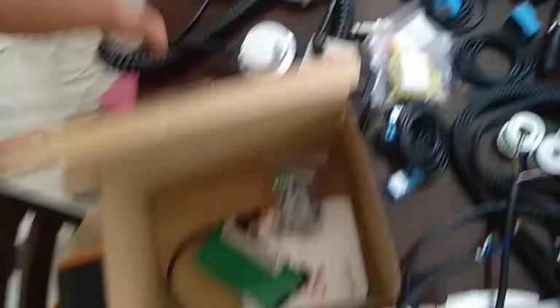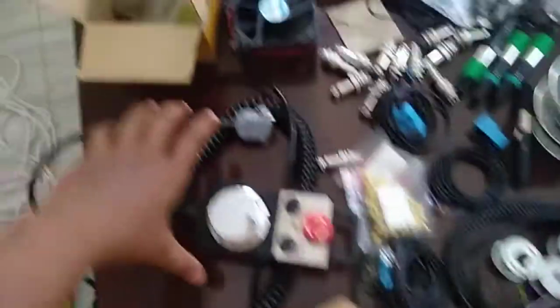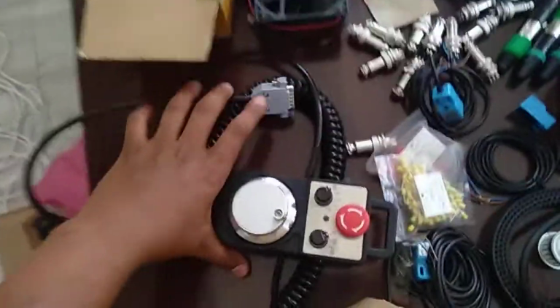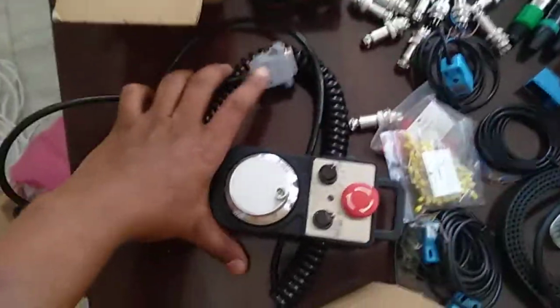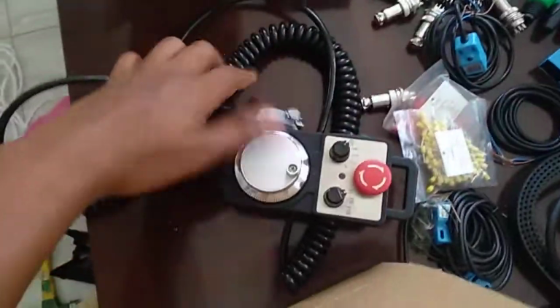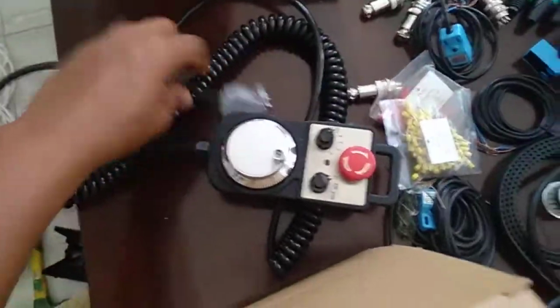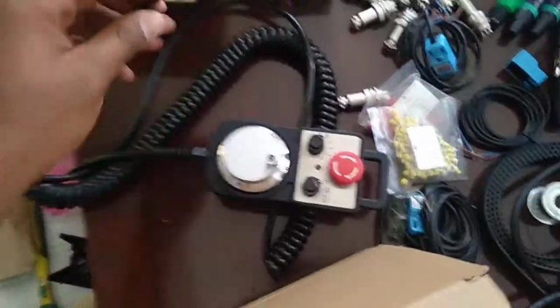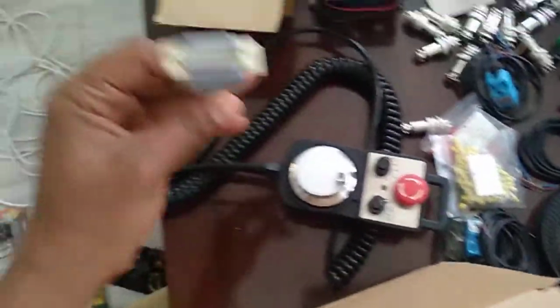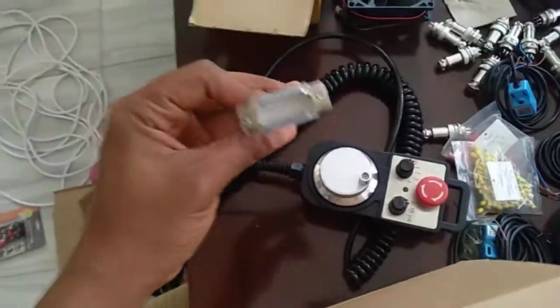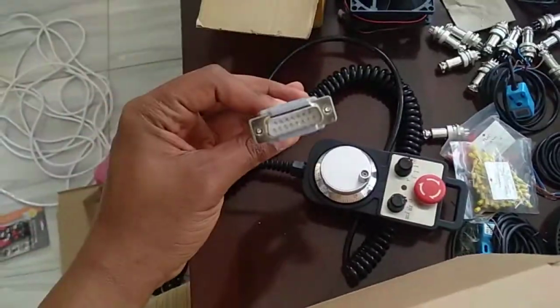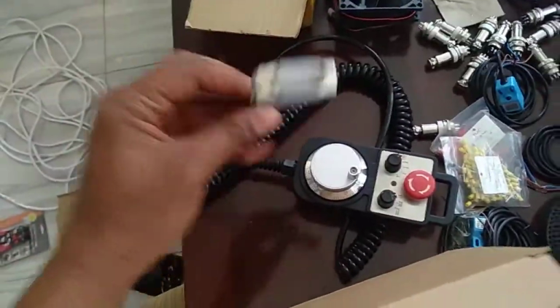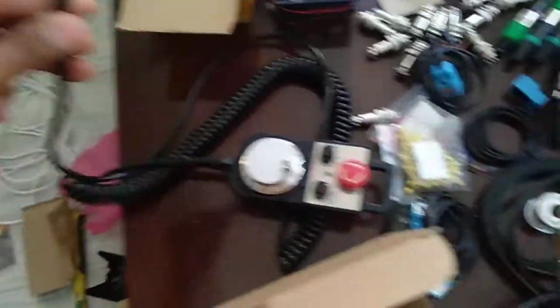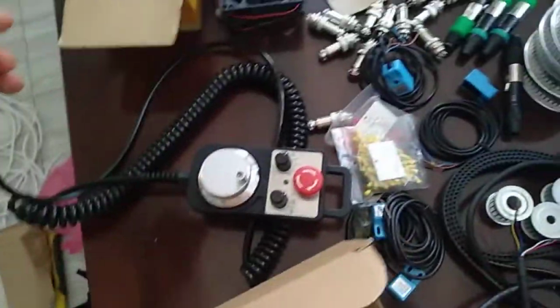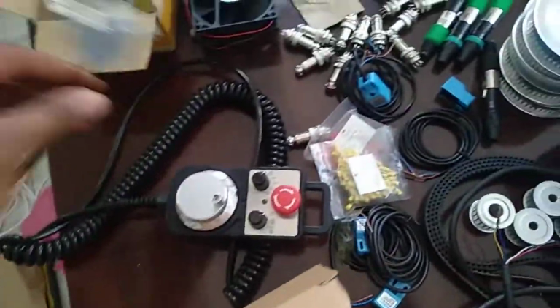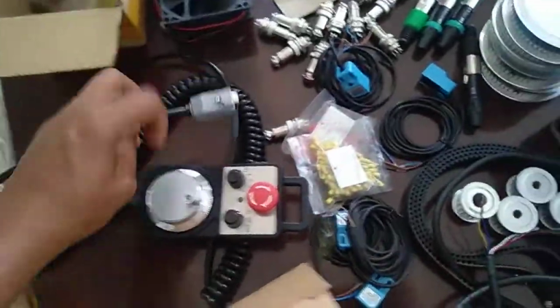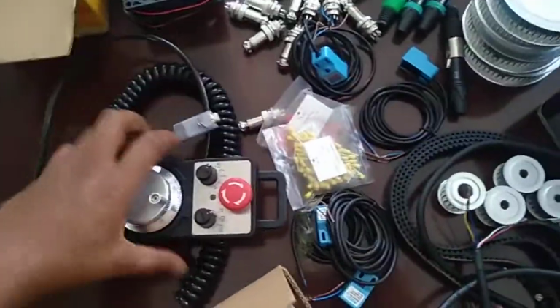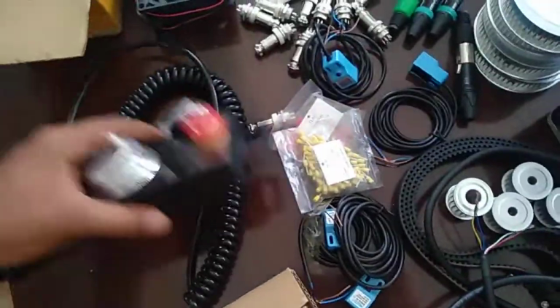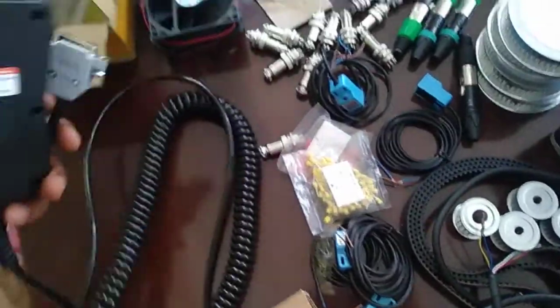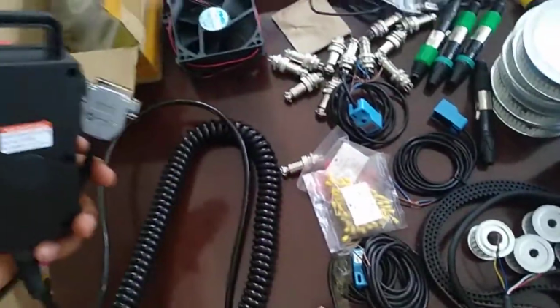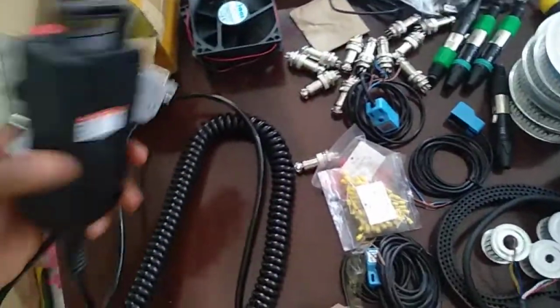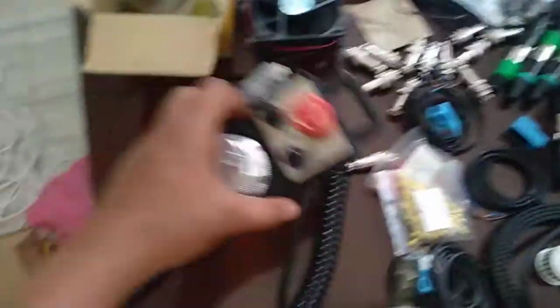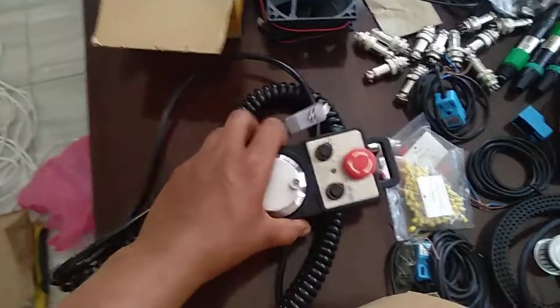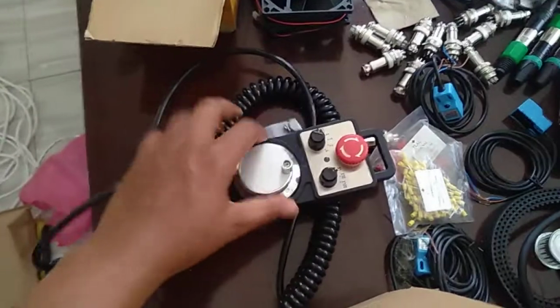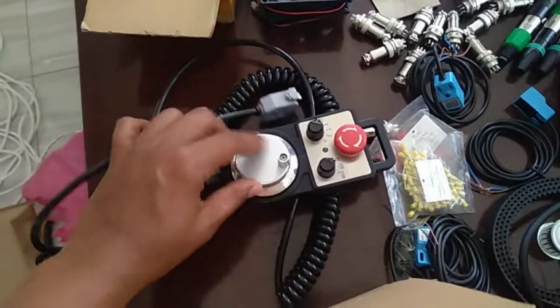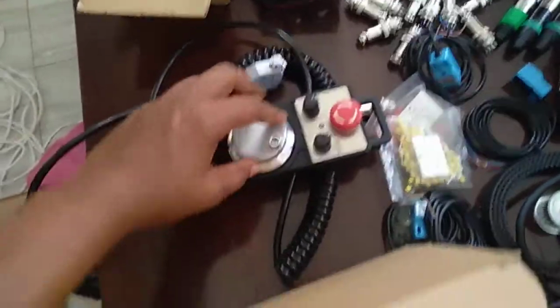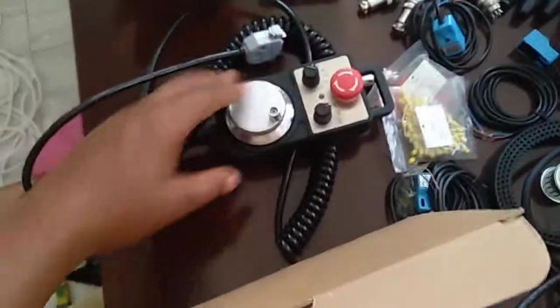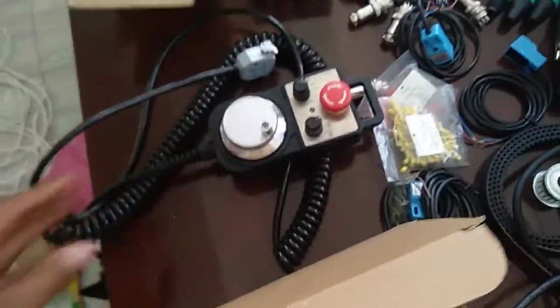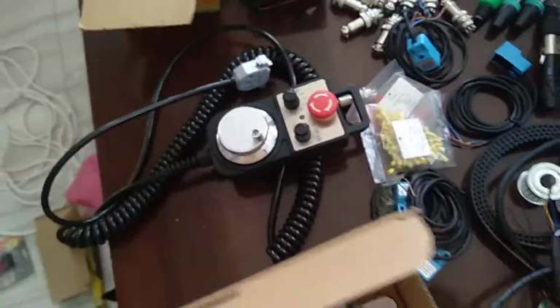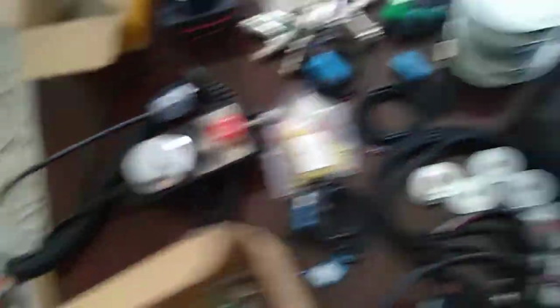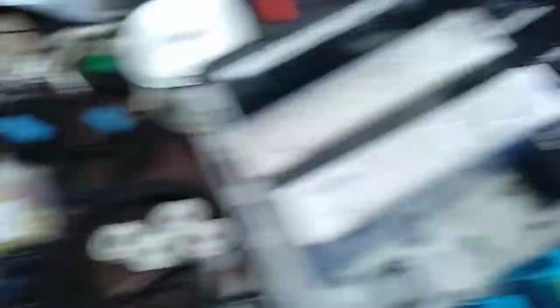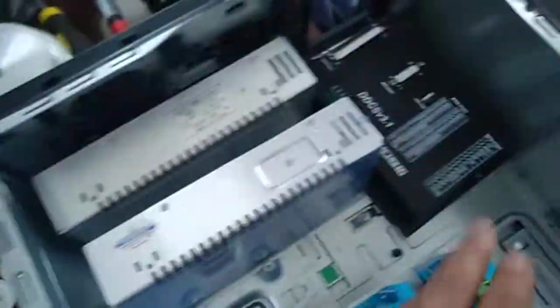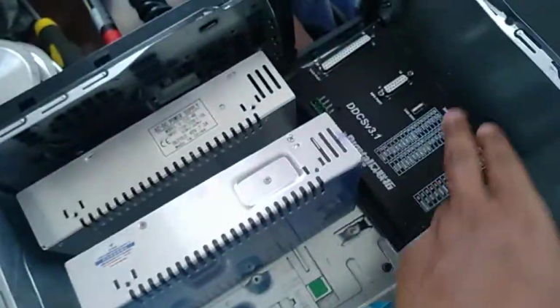And there's my MPG controller - it's already wired up. That's nice. It's supposed to come in here.